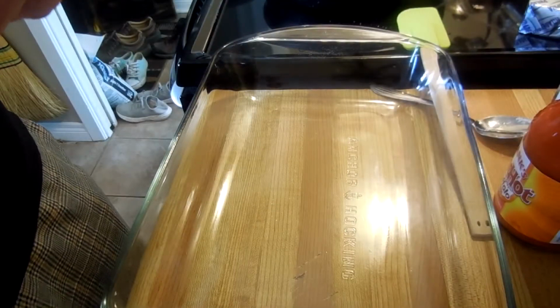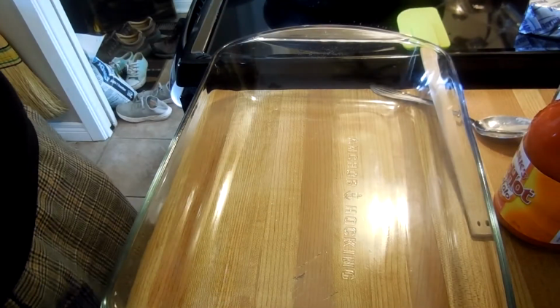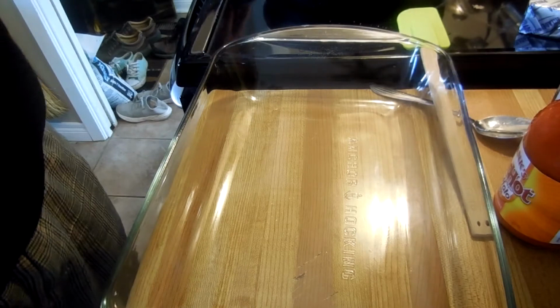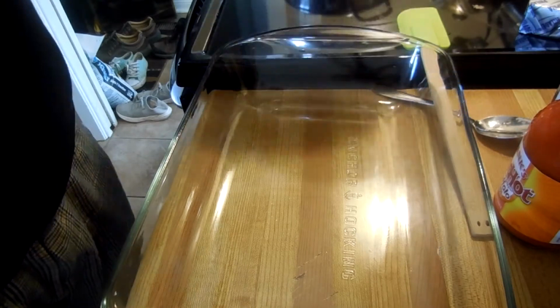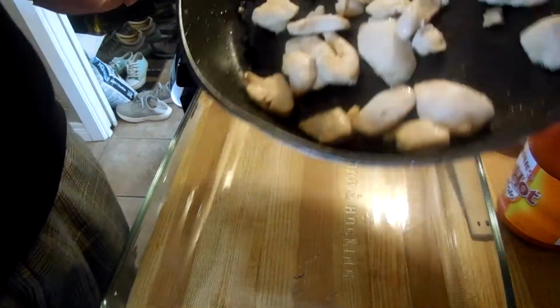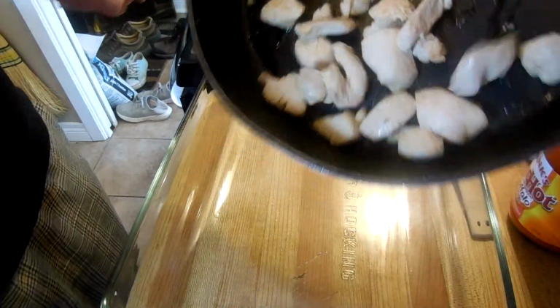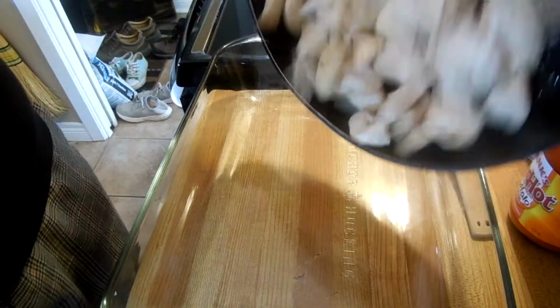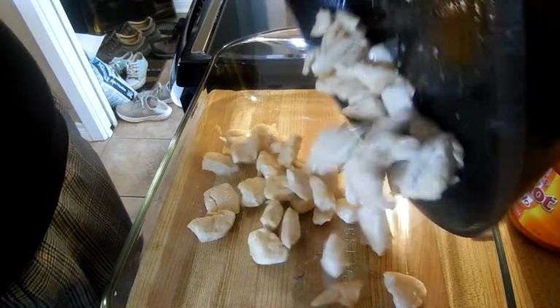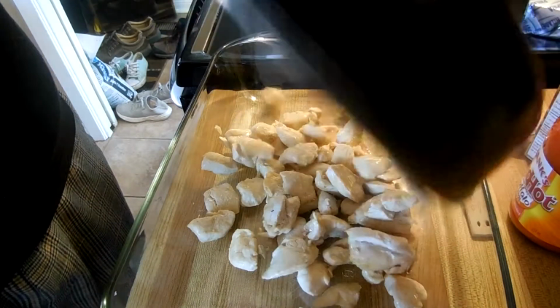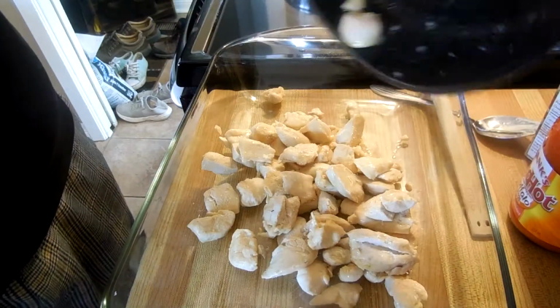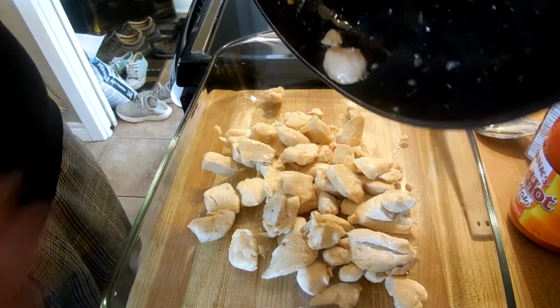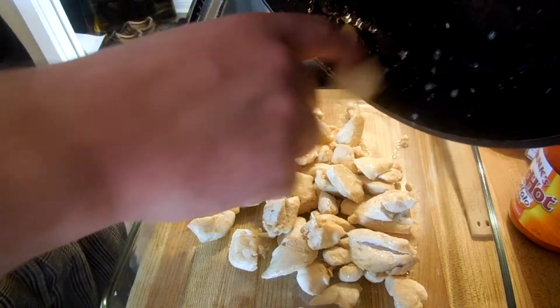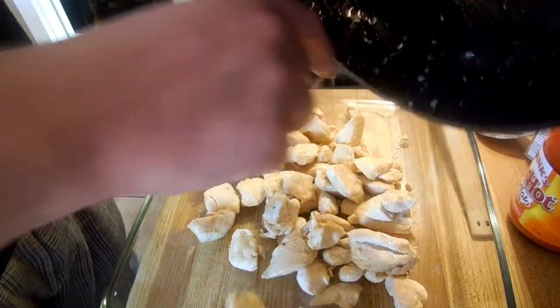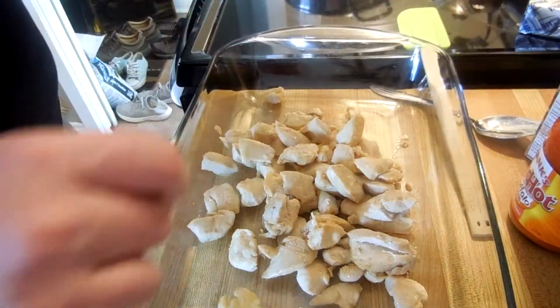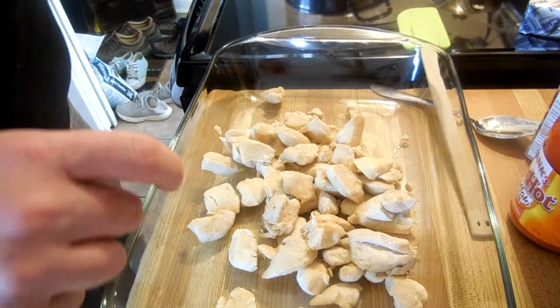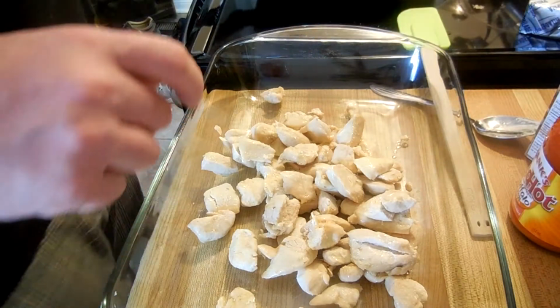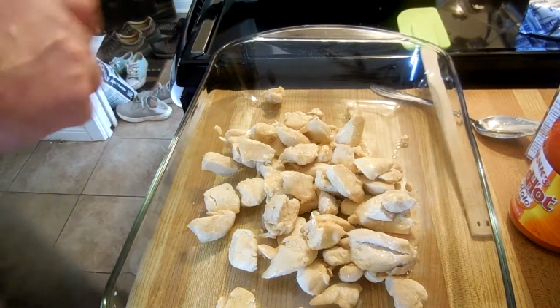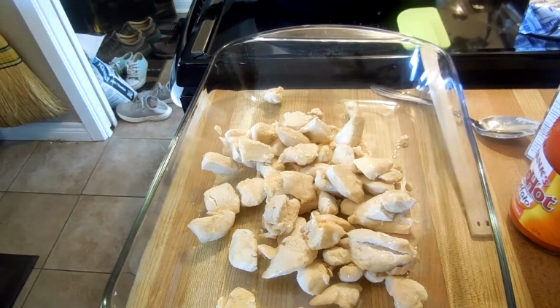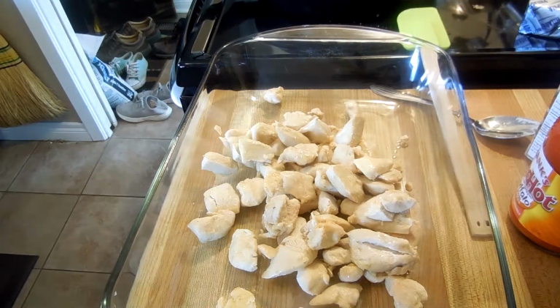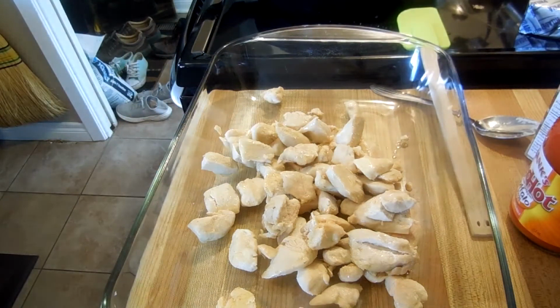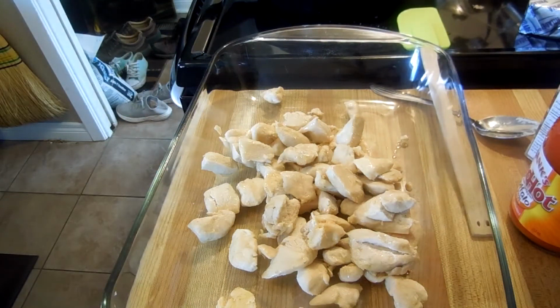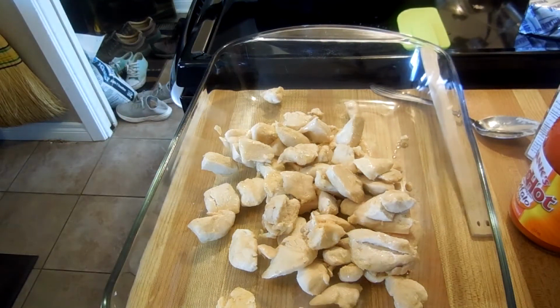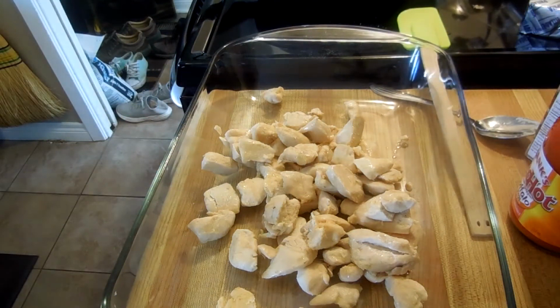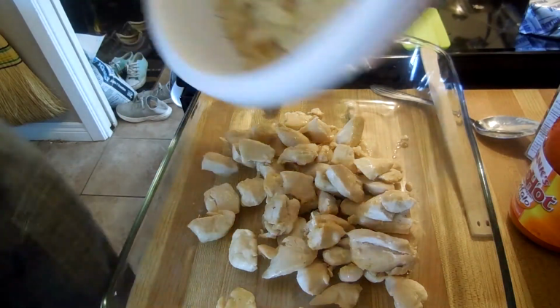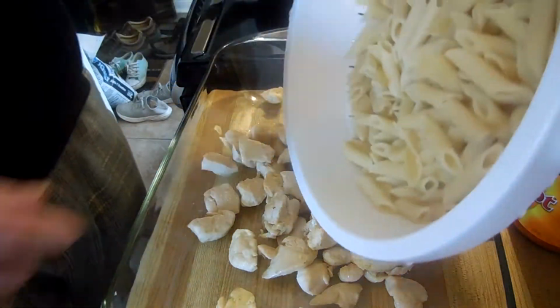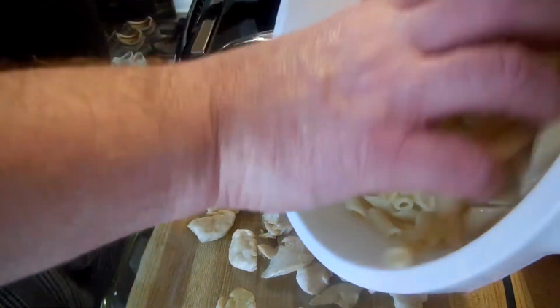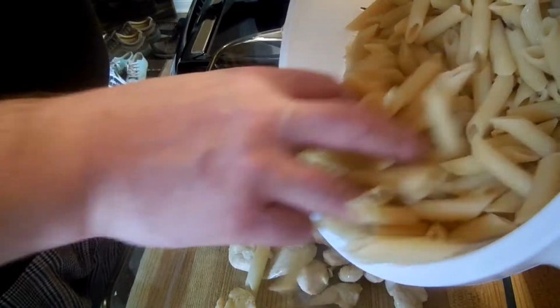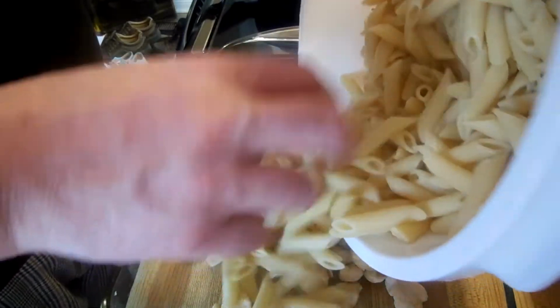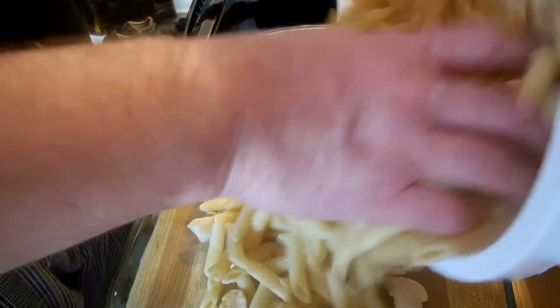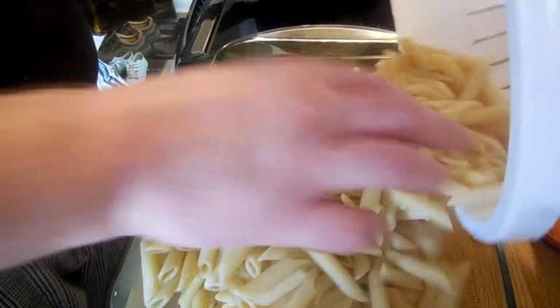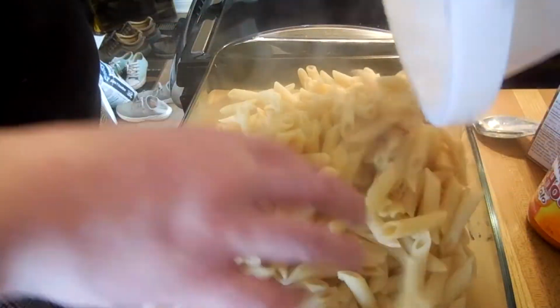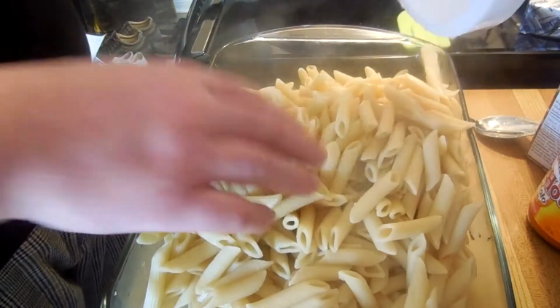Okay, first thing I'm going to do is we're going to take our cooked chicken — we're already done. It's chicken breasts. We're going to throw that in the pan. Next, we've got some penne pasta. We're just going to pour it in as well.